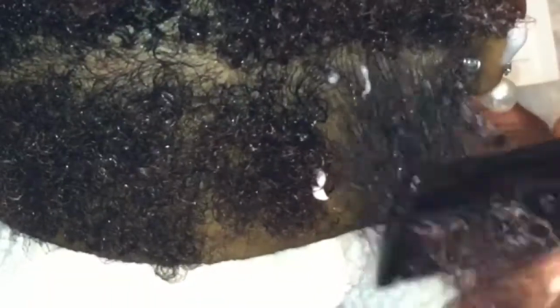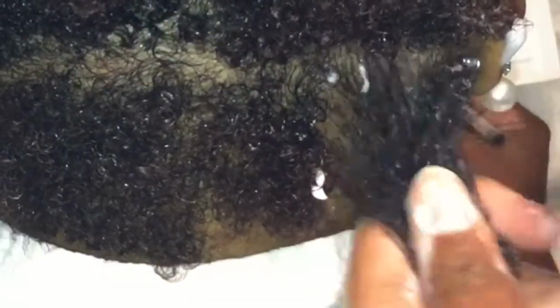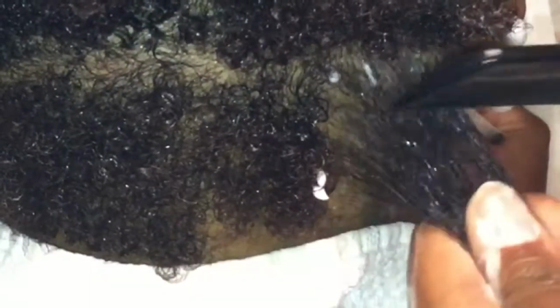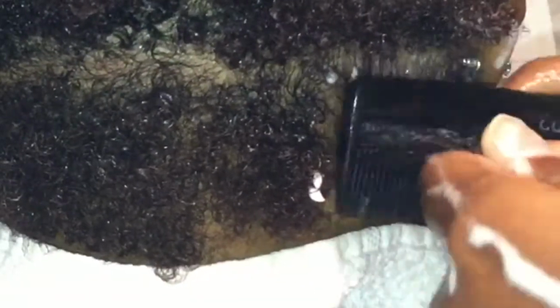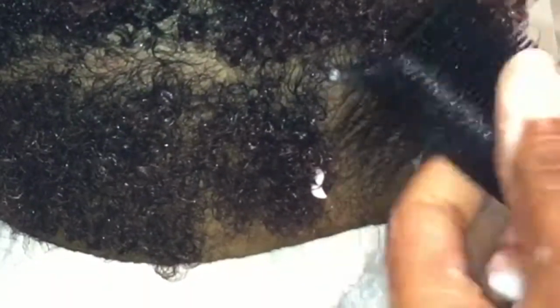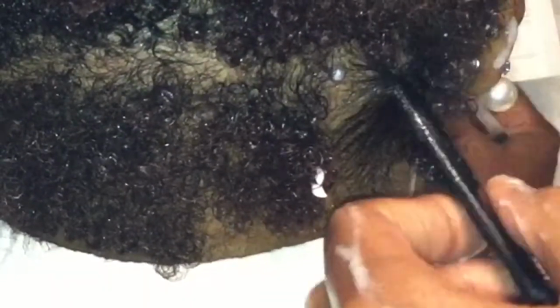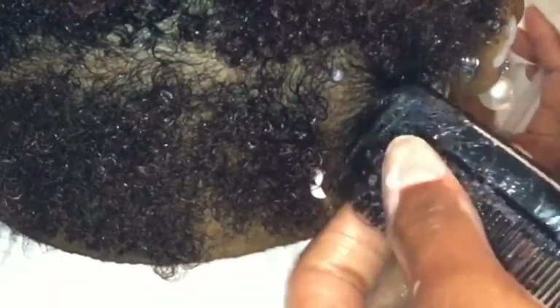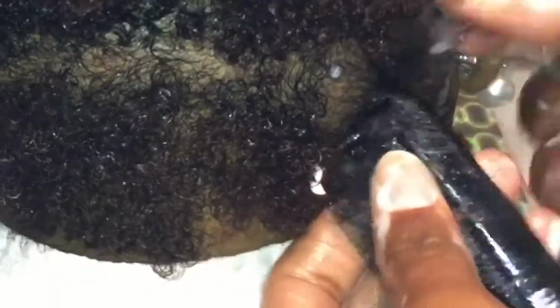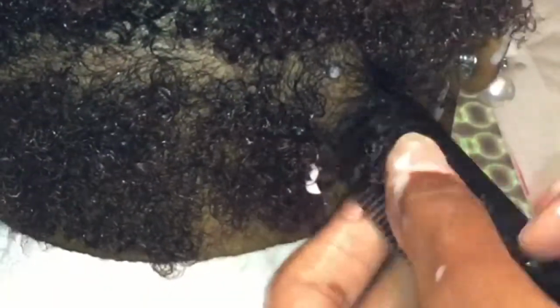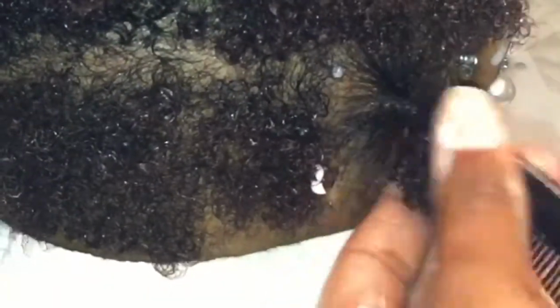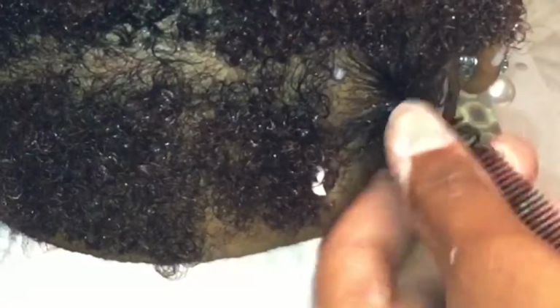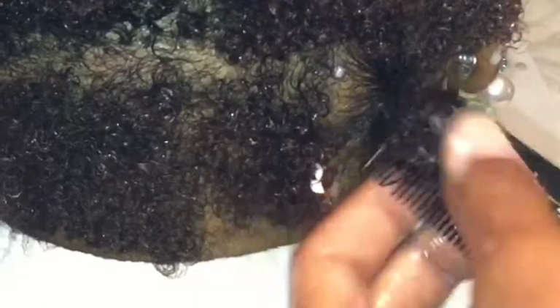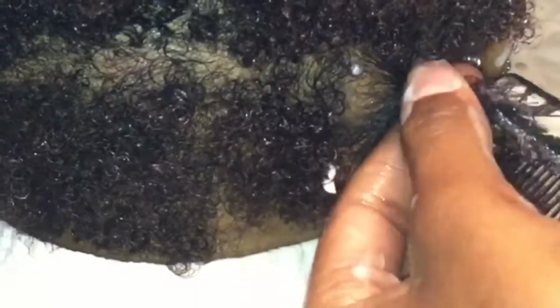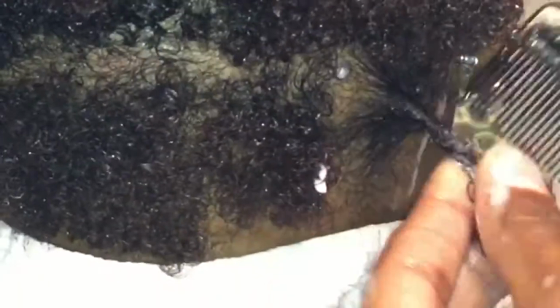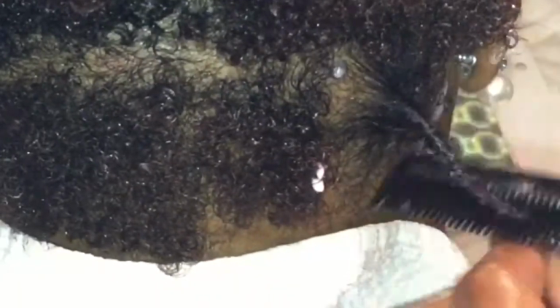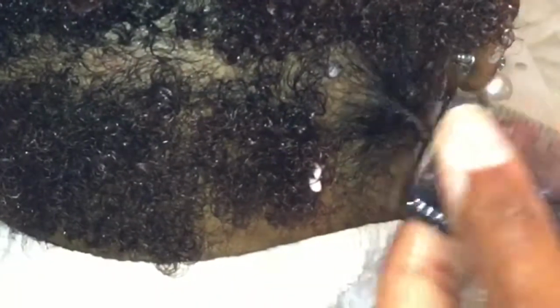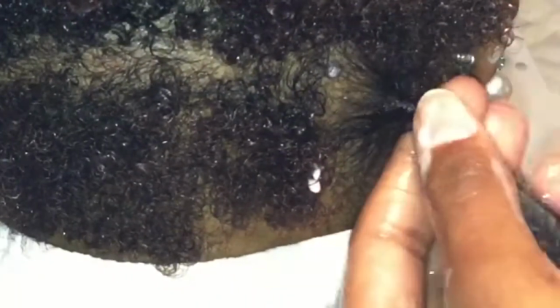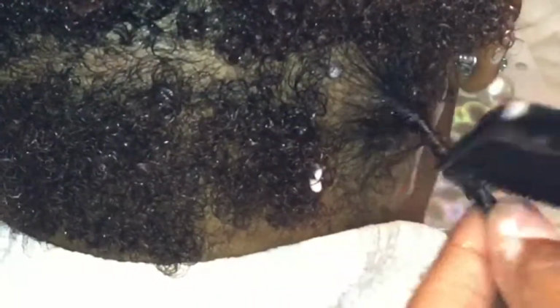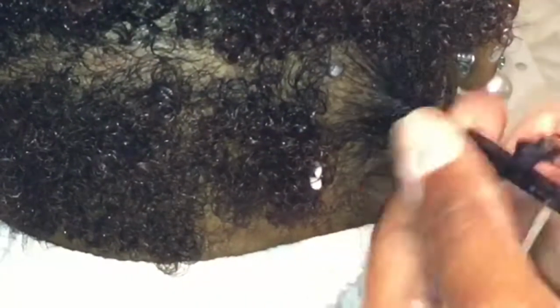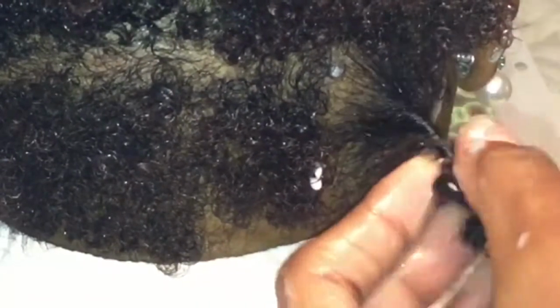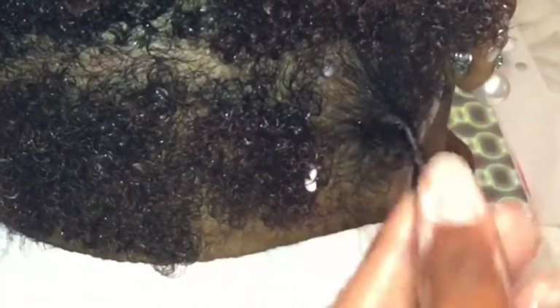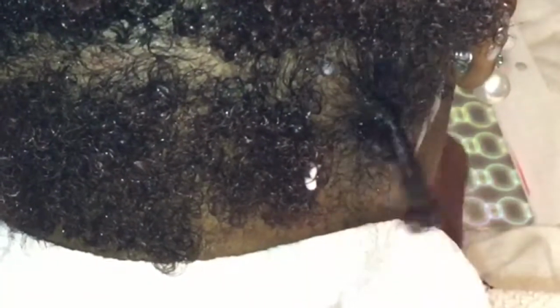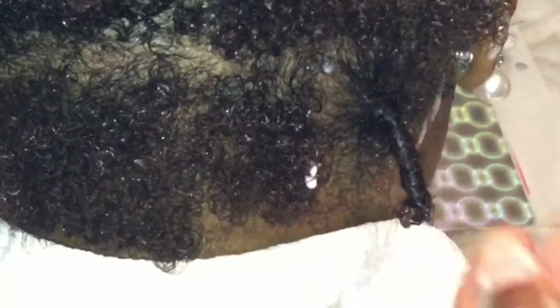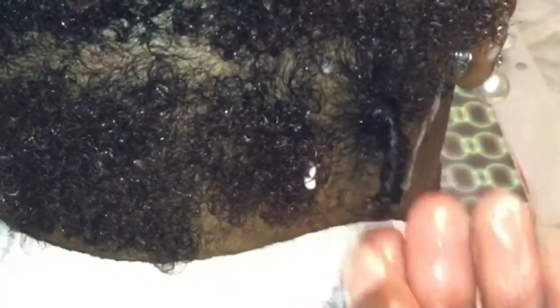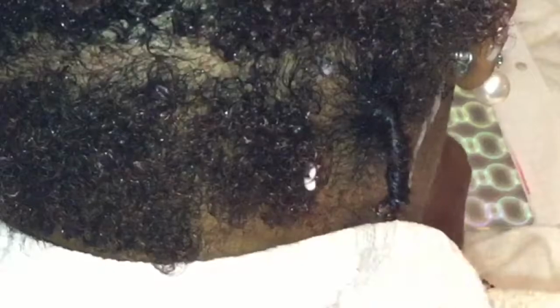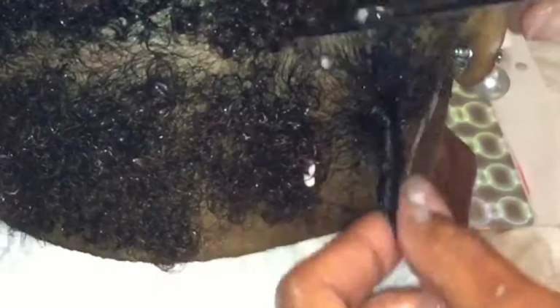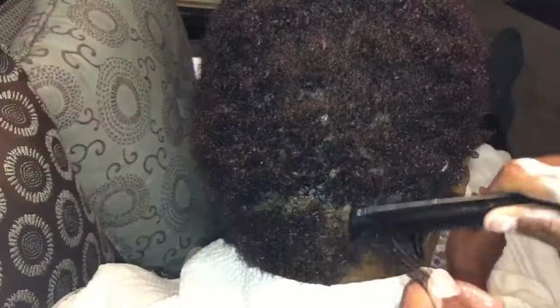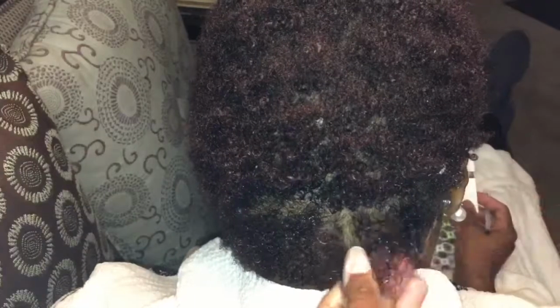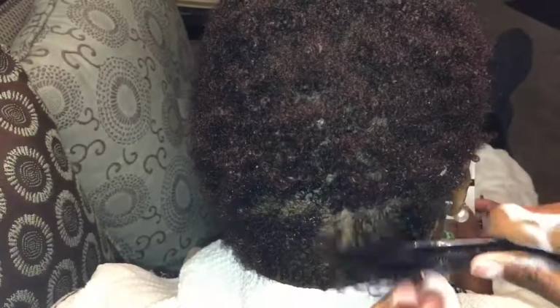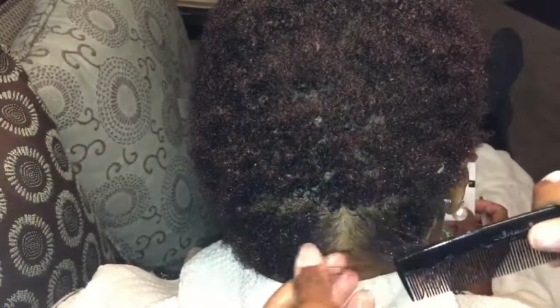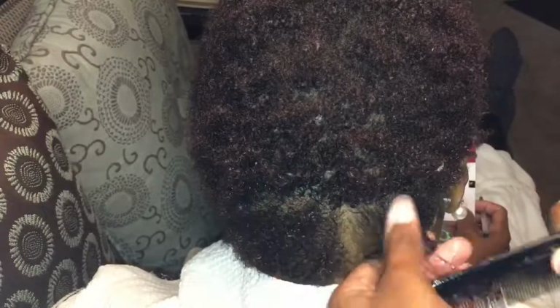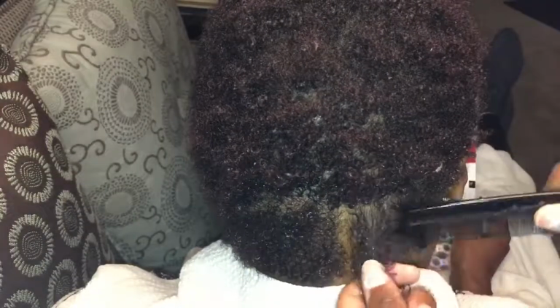Now taking the comb, I'm just going to be starting from the roots and then twisting it from there. Sometimes the stray hairs get into the twist while you're trying to twist it with the comb — just don't worry about it.